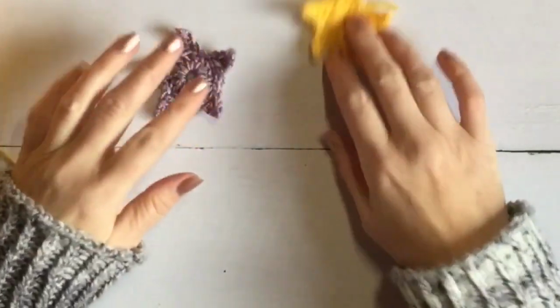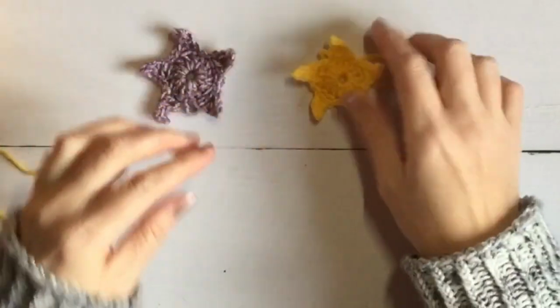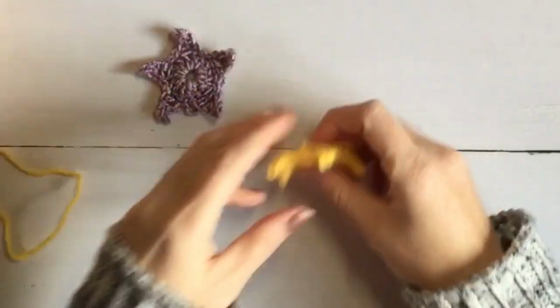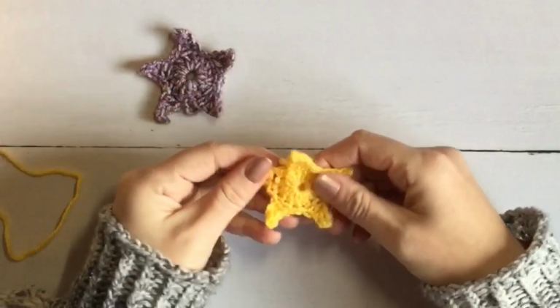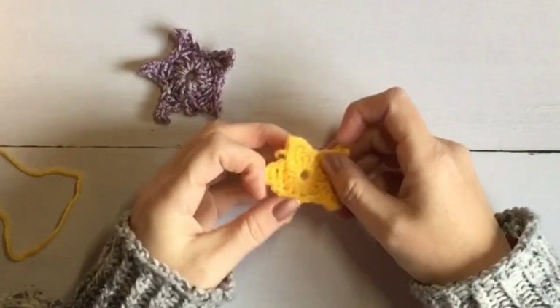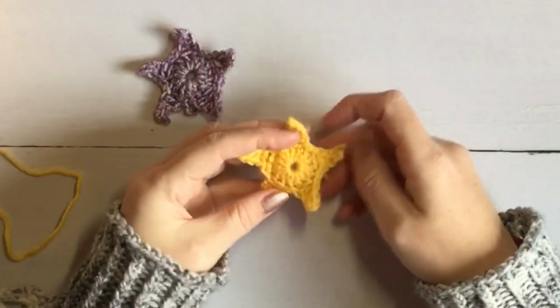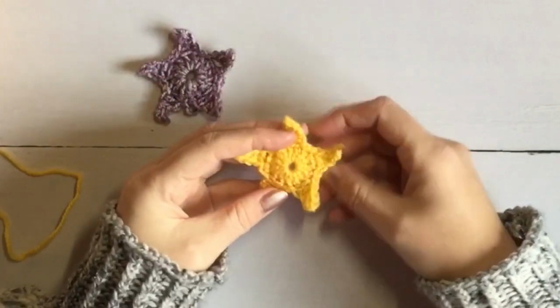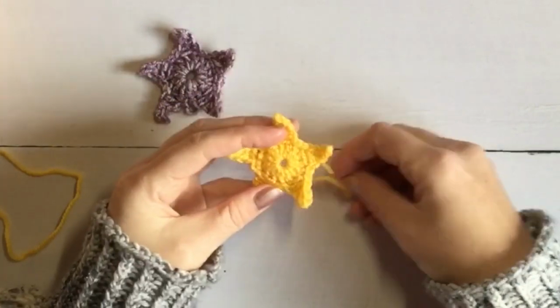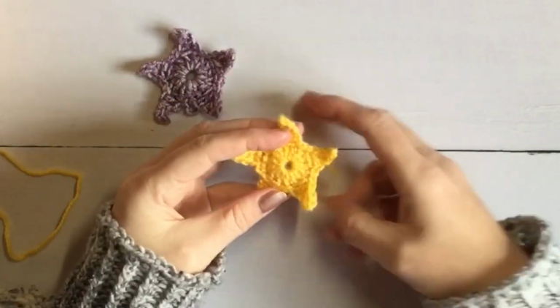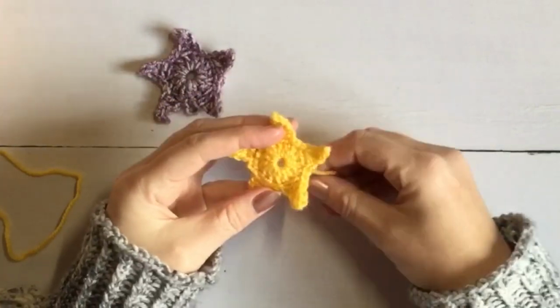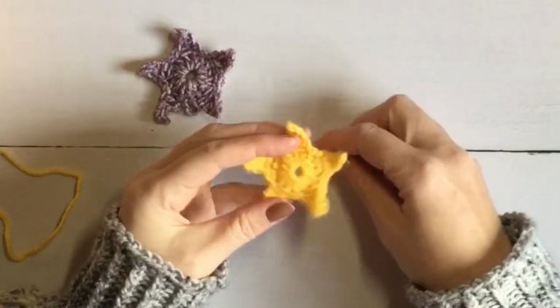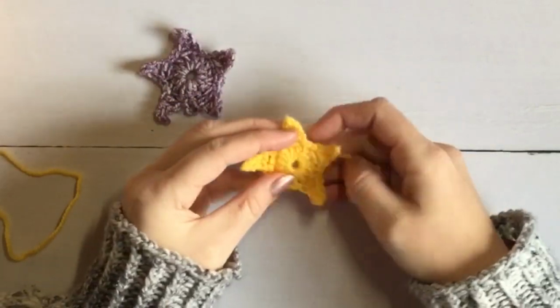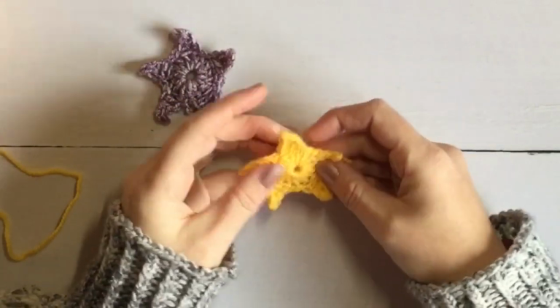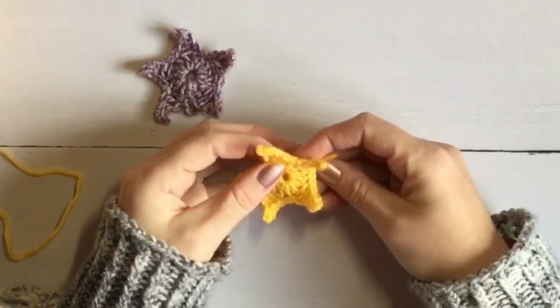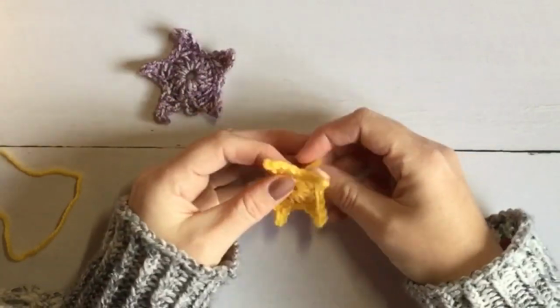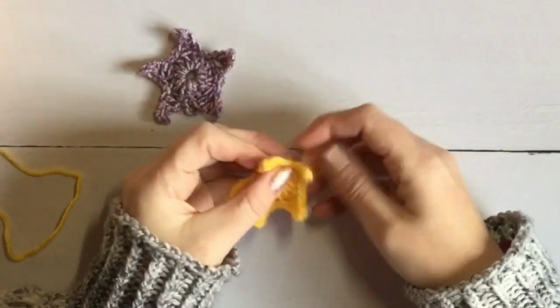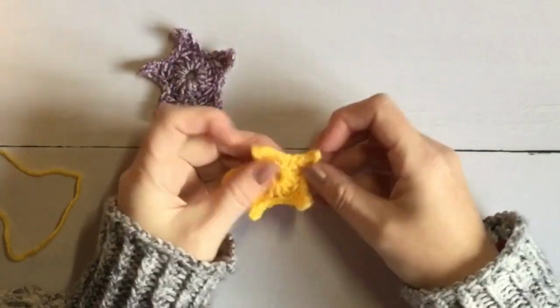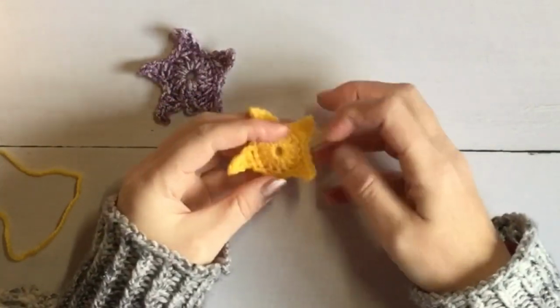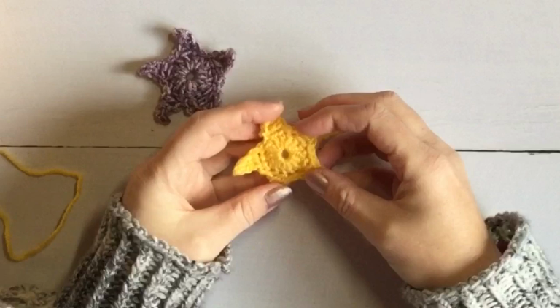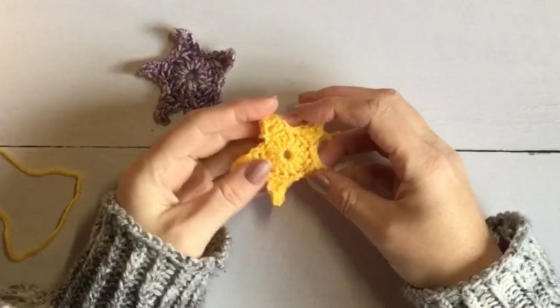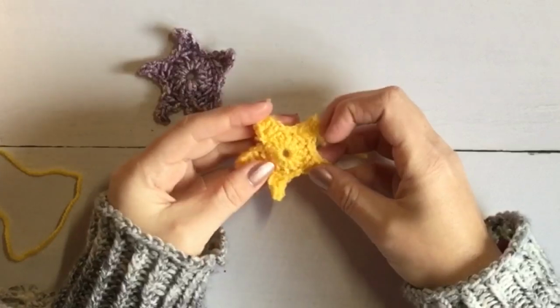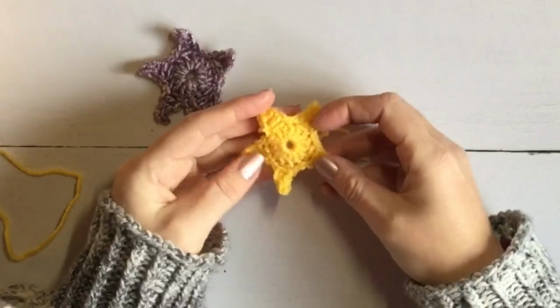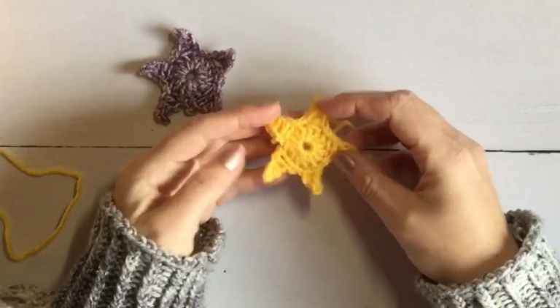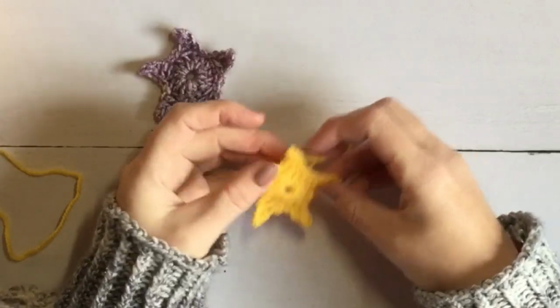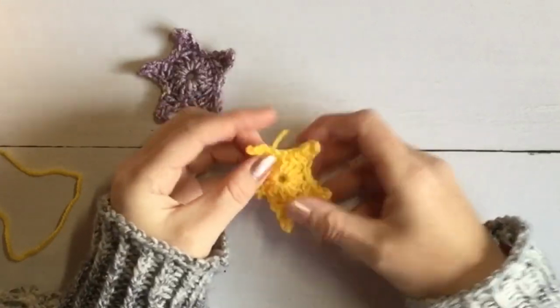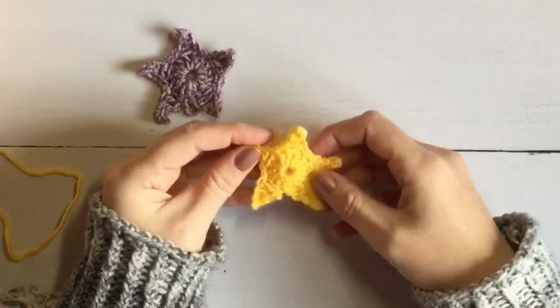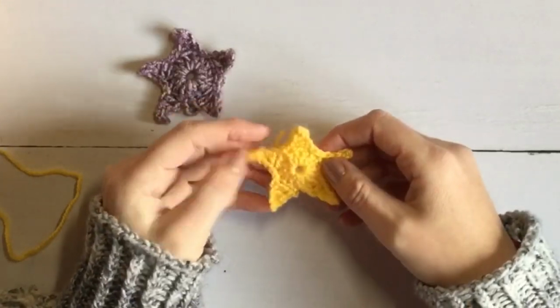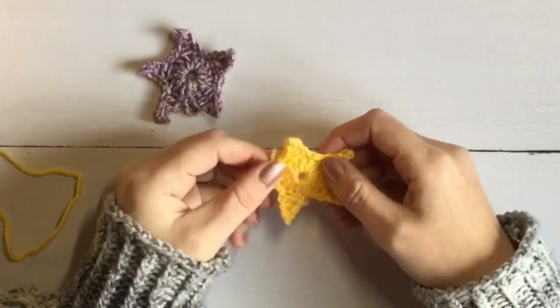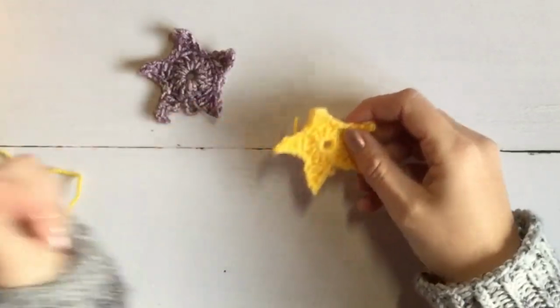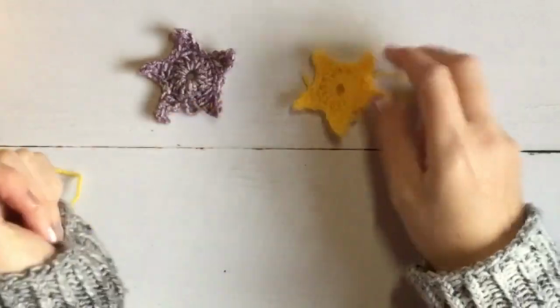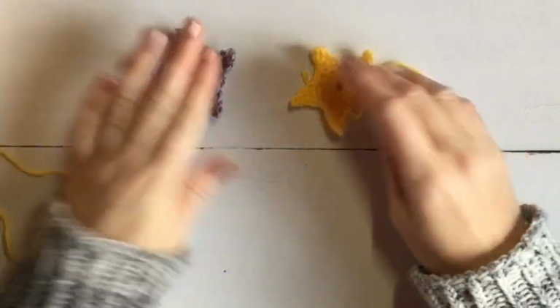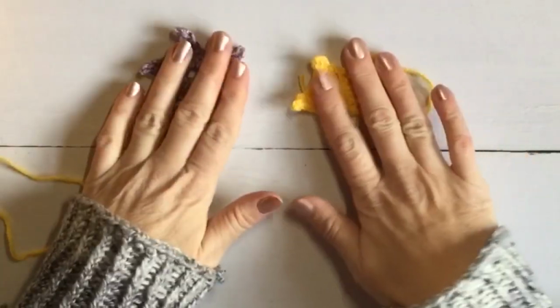It's a five-pointed star which could be used for Christmas decorations, it could be used for any kind of decoration that requires a star — for witches or wizards, Hogwarts tomfoolery, that kind of thing.